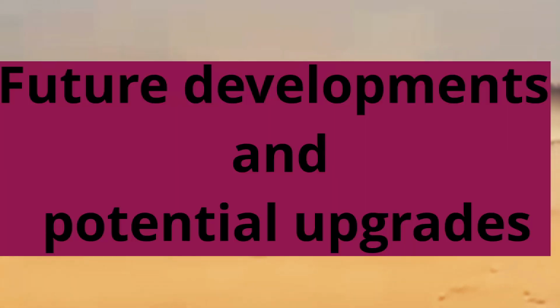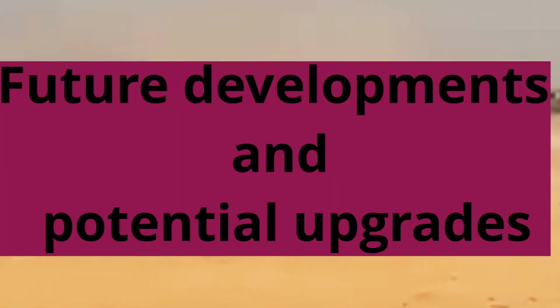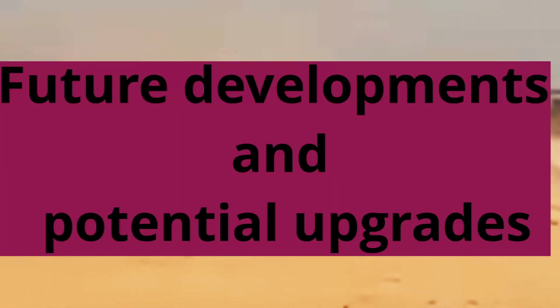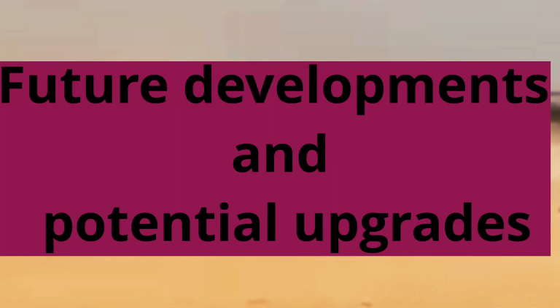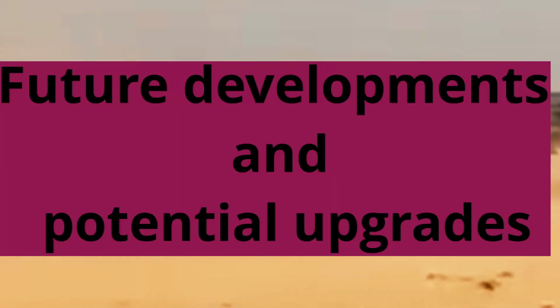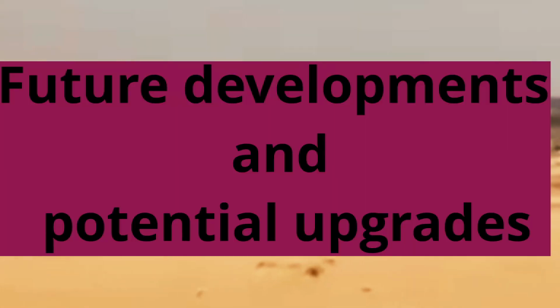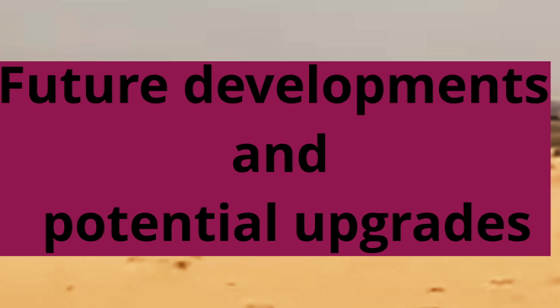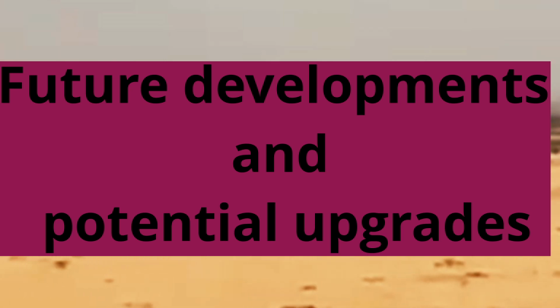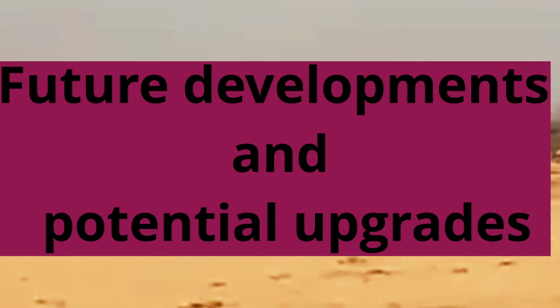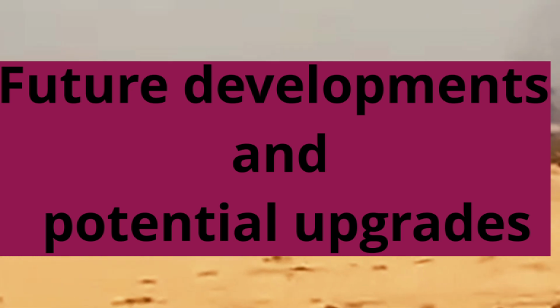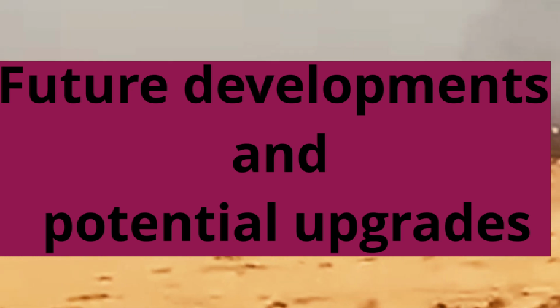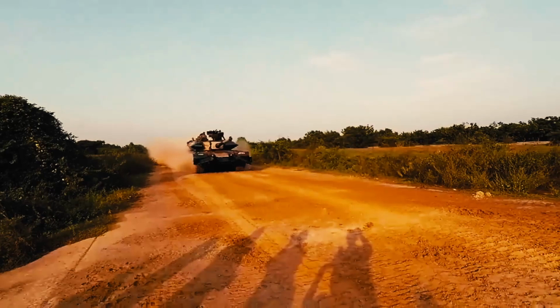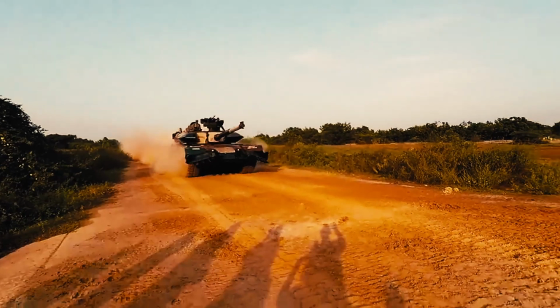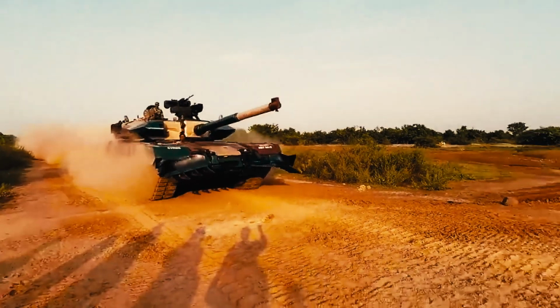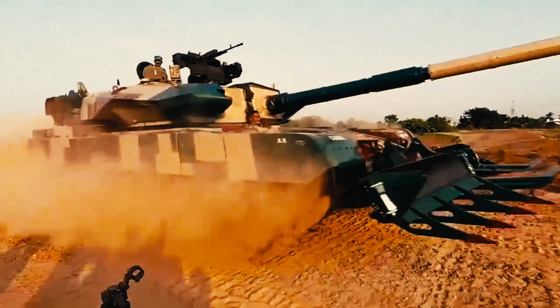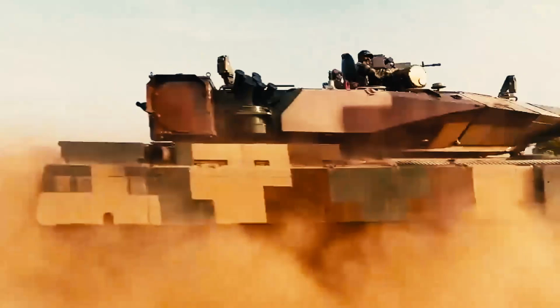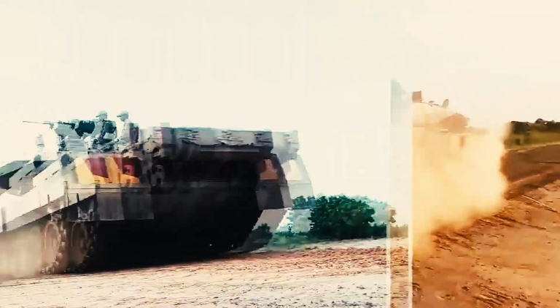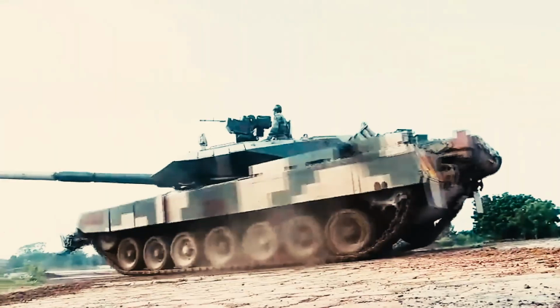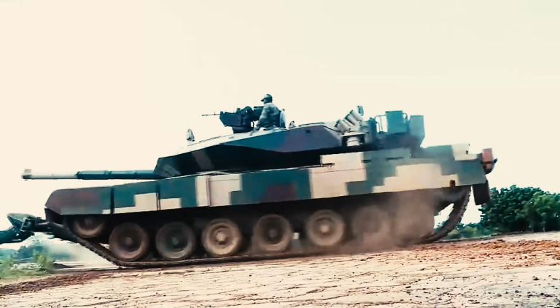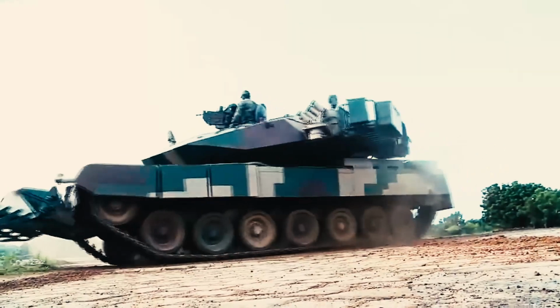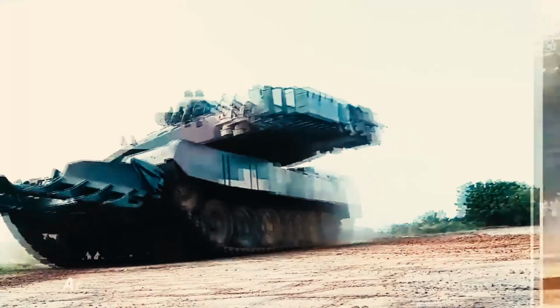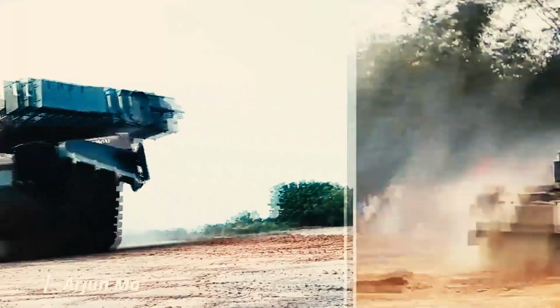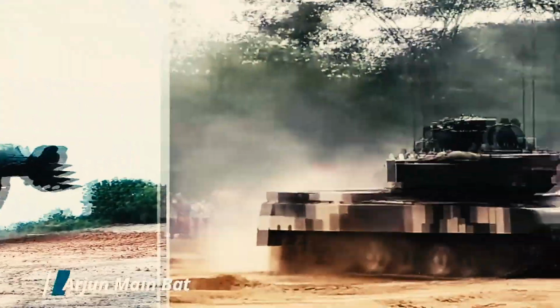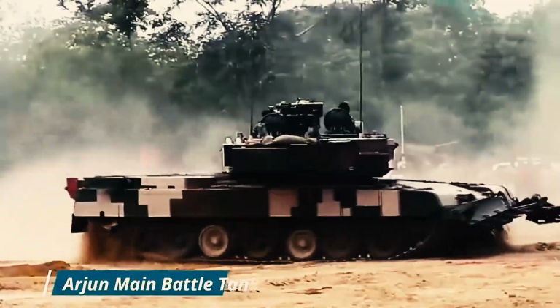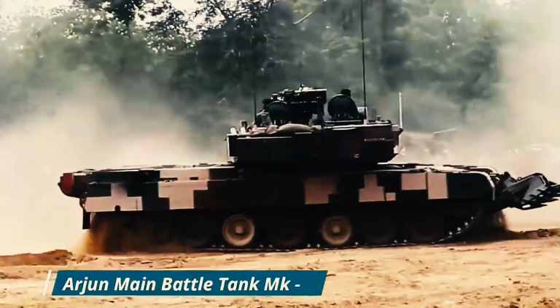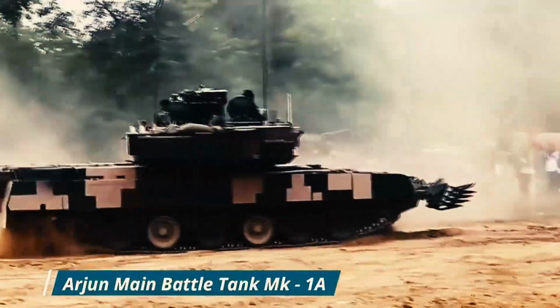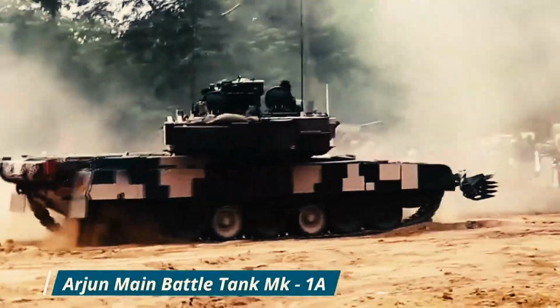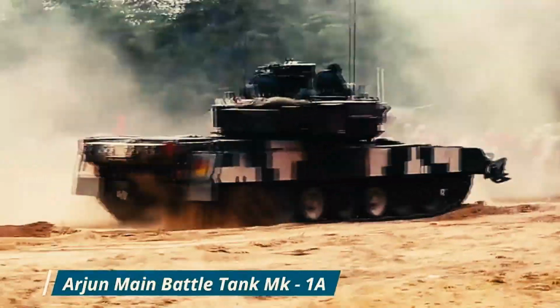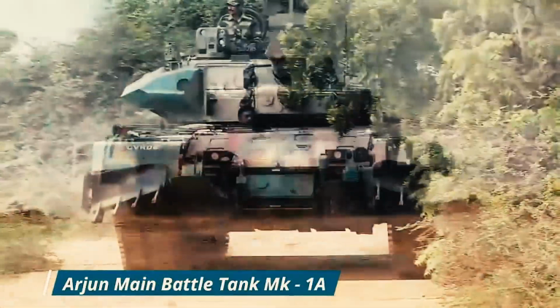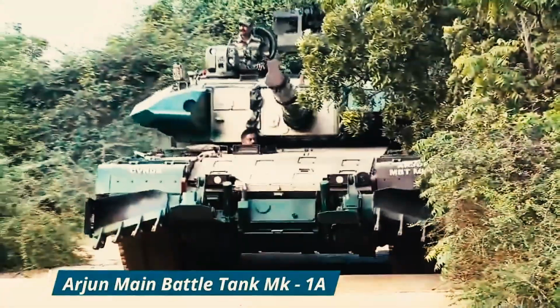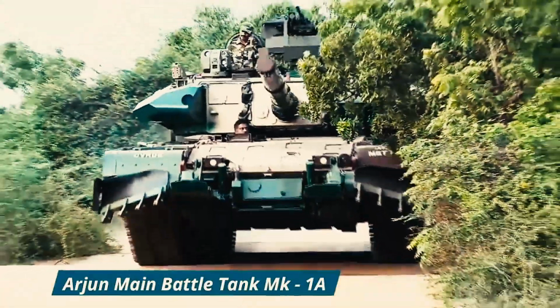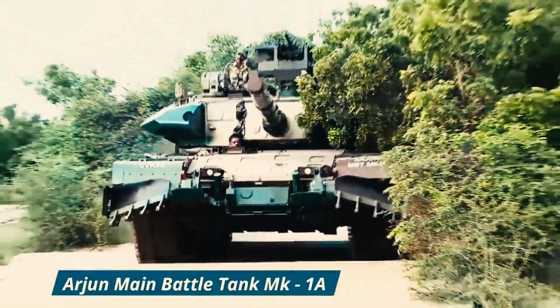Future development and potential upgrades: The Arjun MK1A is a highly advanced and upgraded version of the original tank, and future development and potential upgrades could further enhance its capabilities and performance on the battlefield.